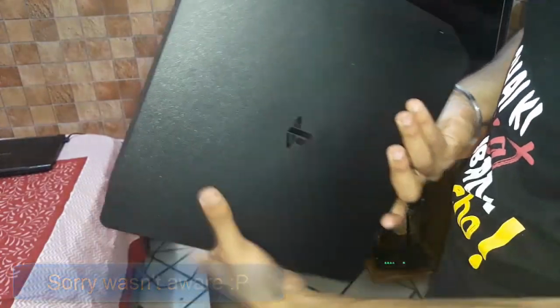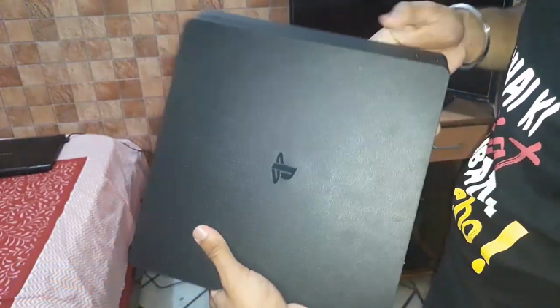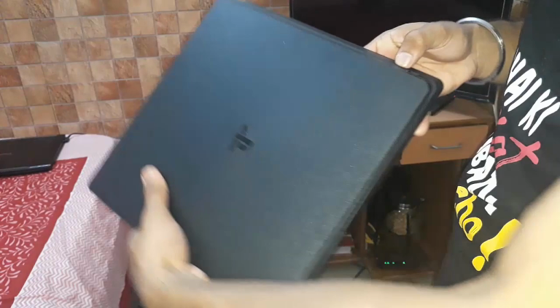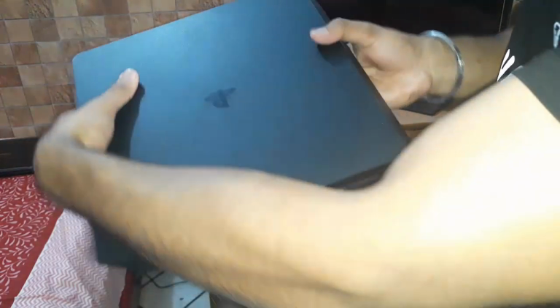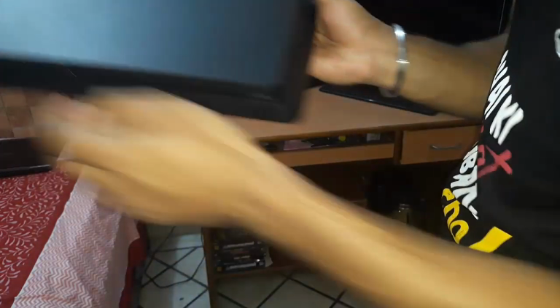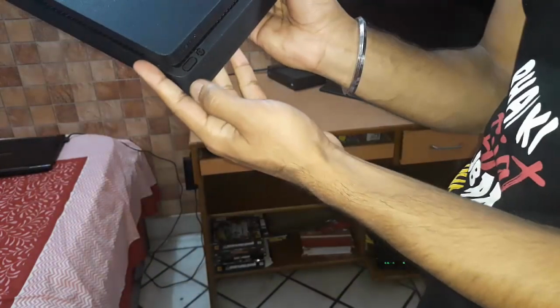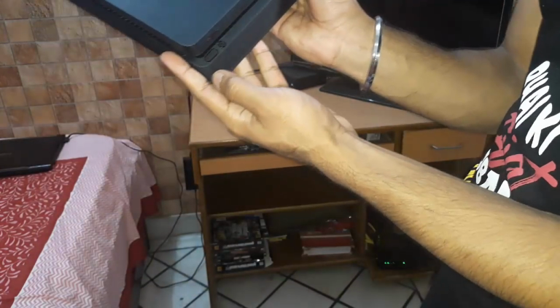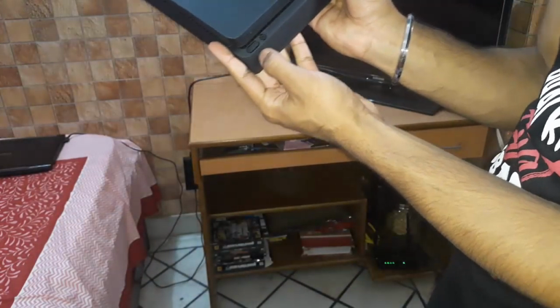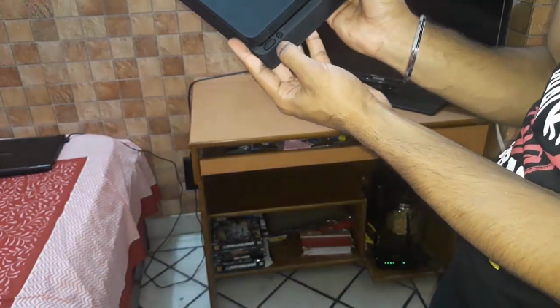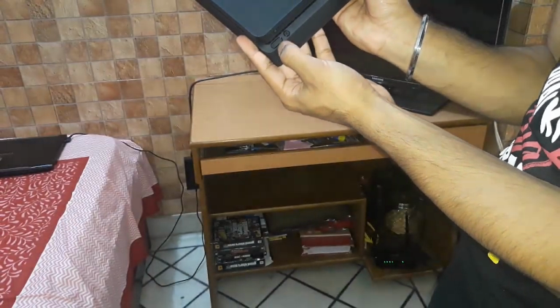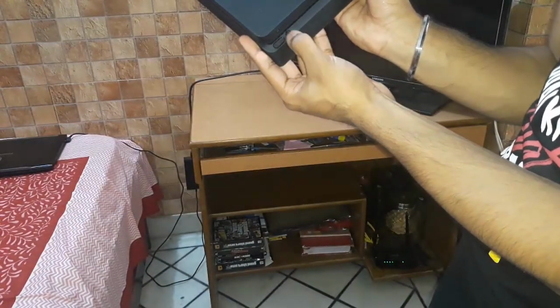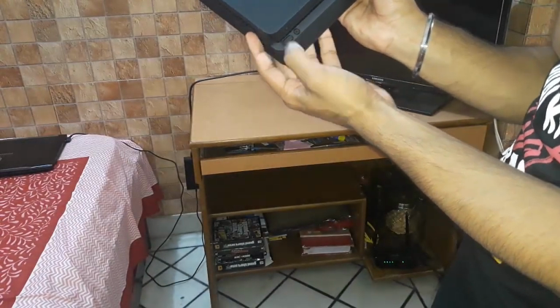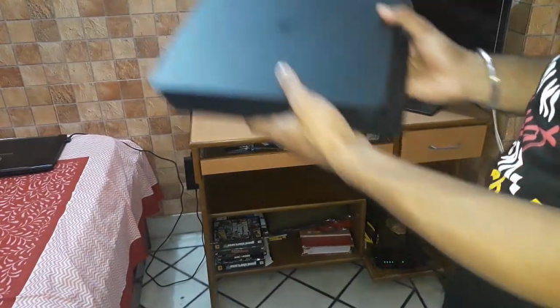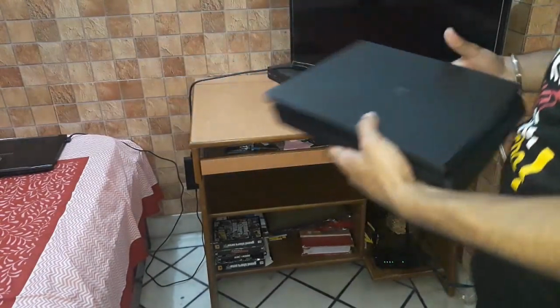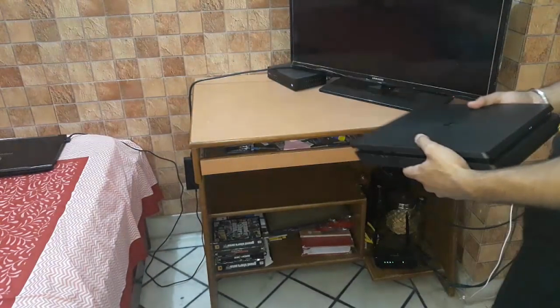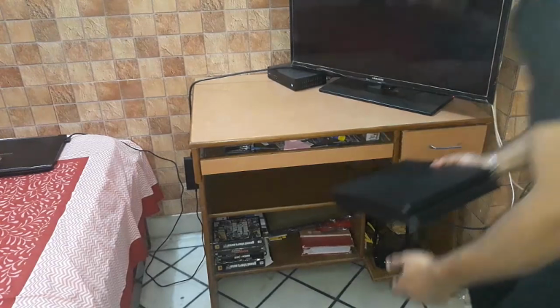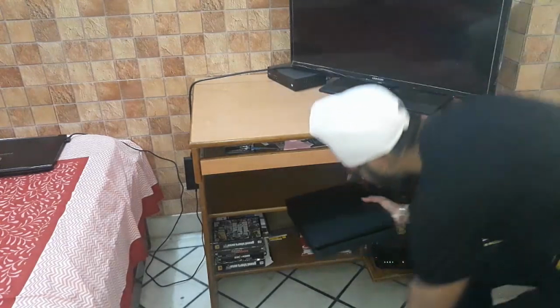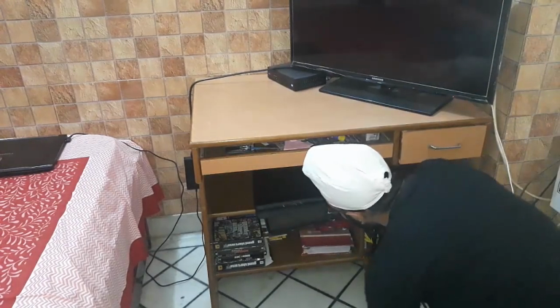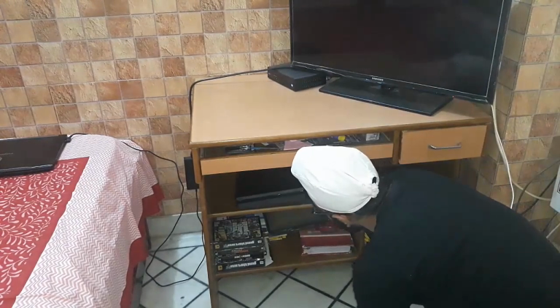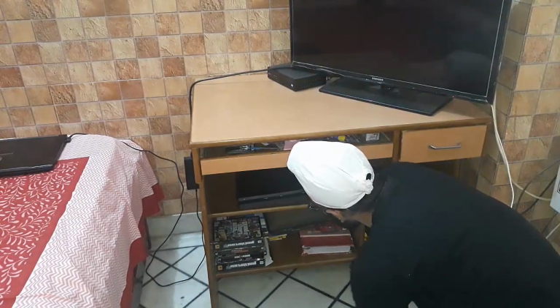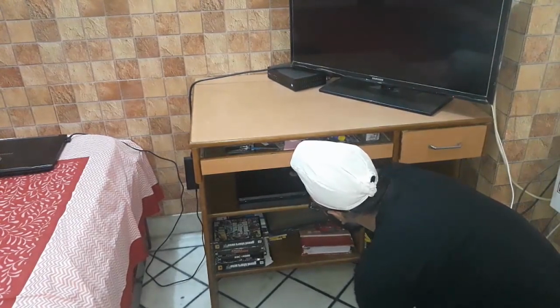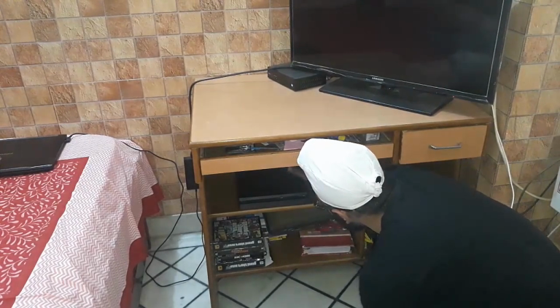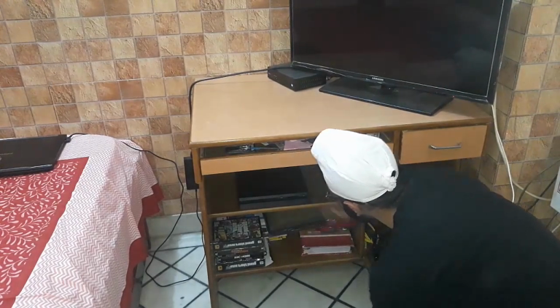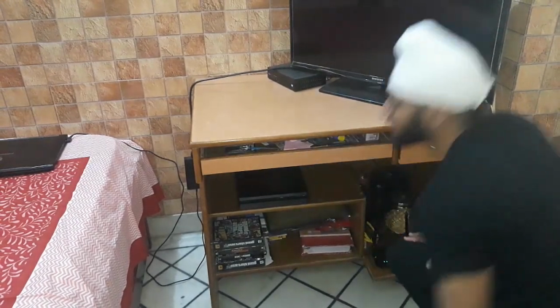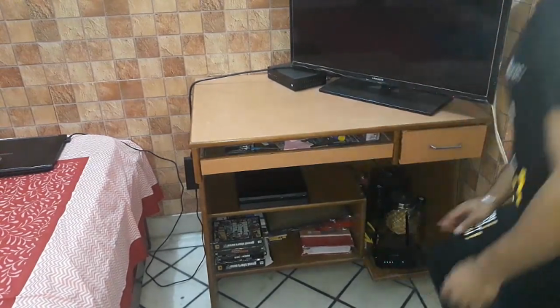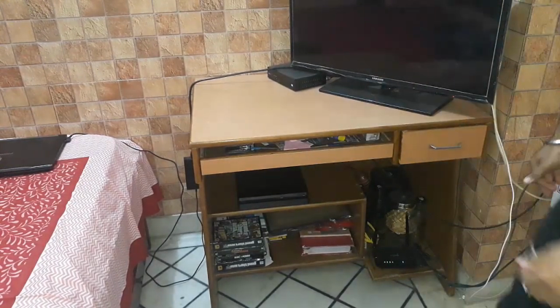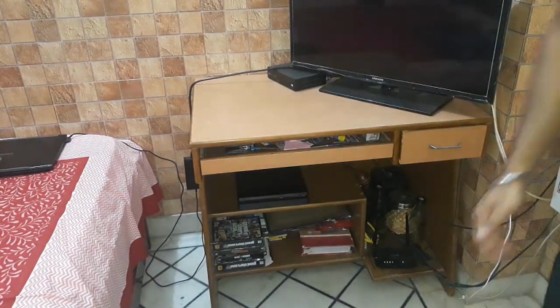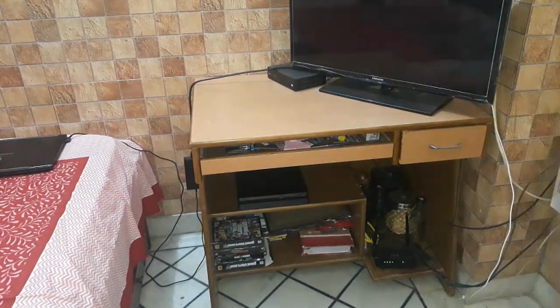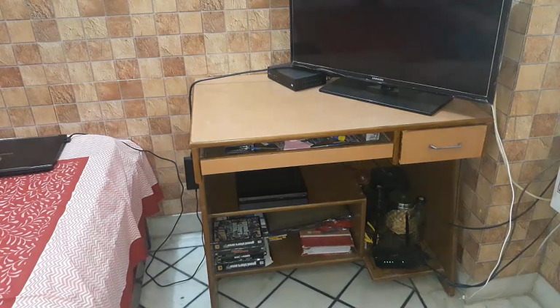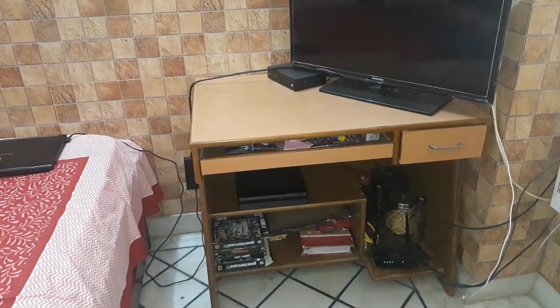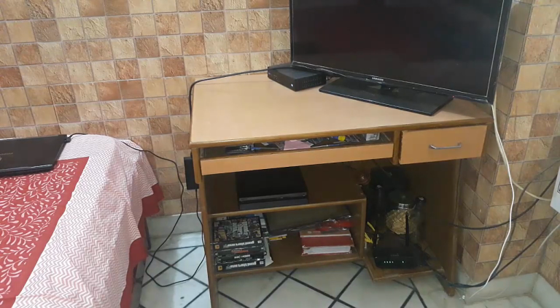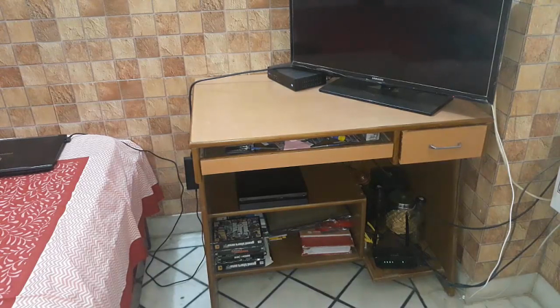There are 3 USB ports and the power button is here on the front. Now let me position the PS4 where I want to keep it, and then get the wires connected one by one.